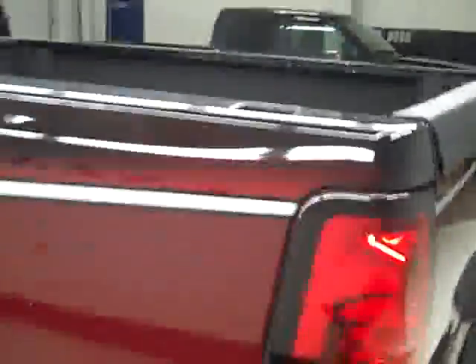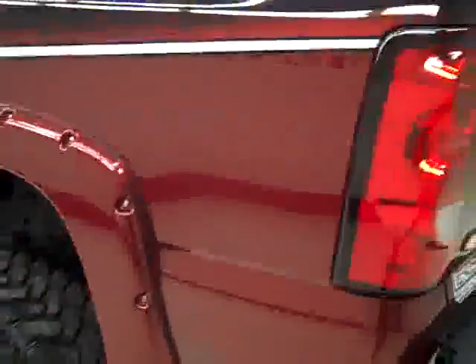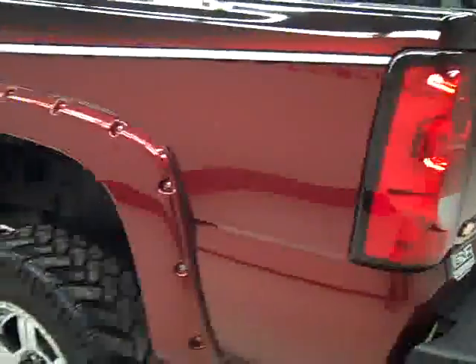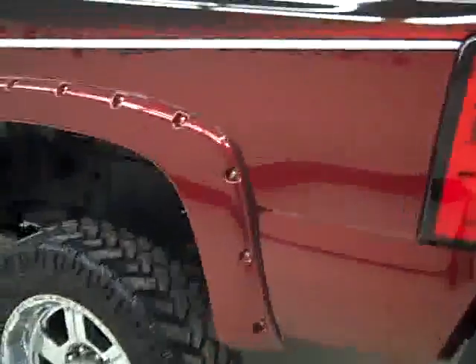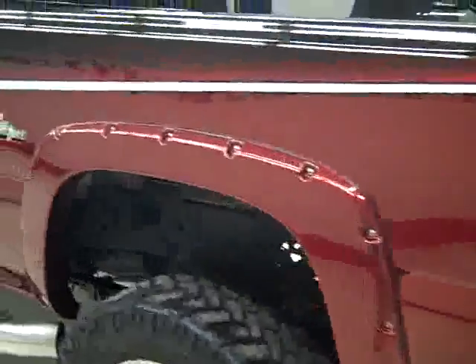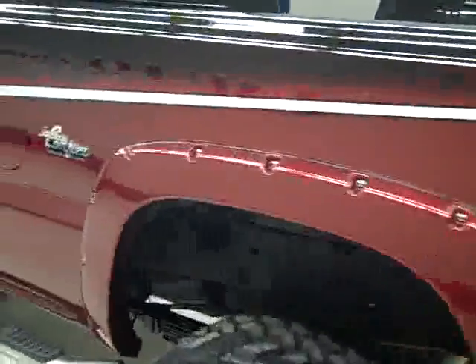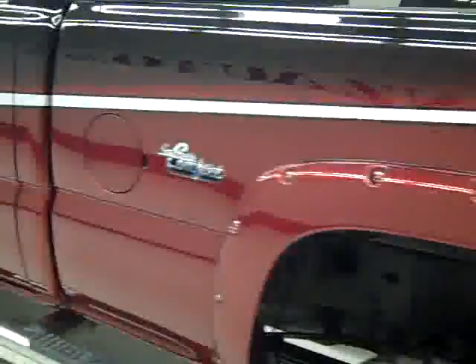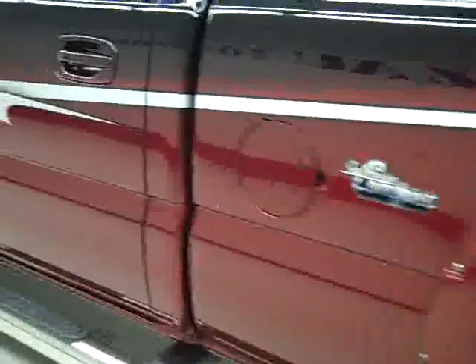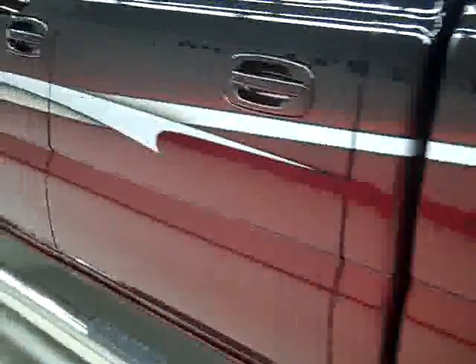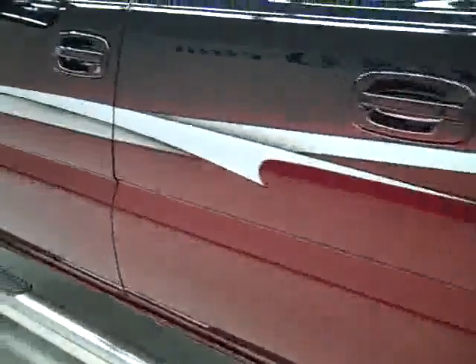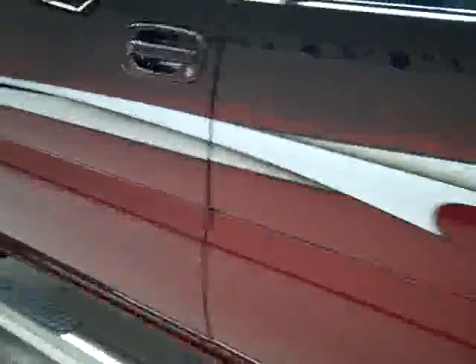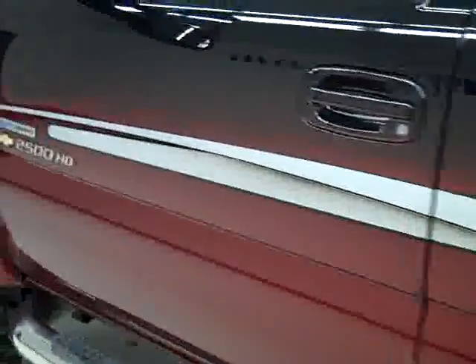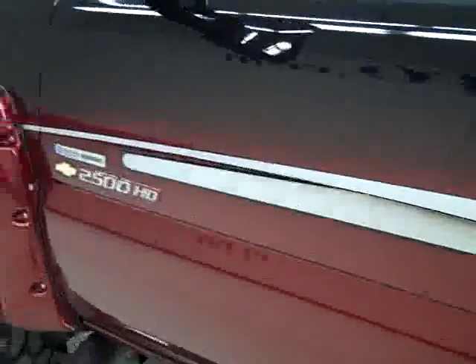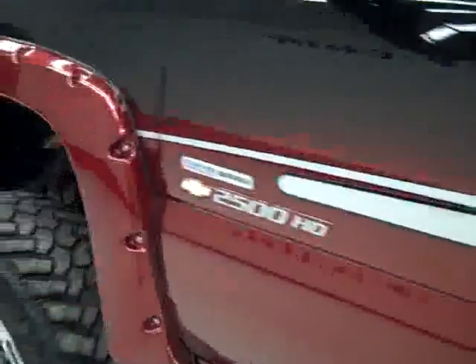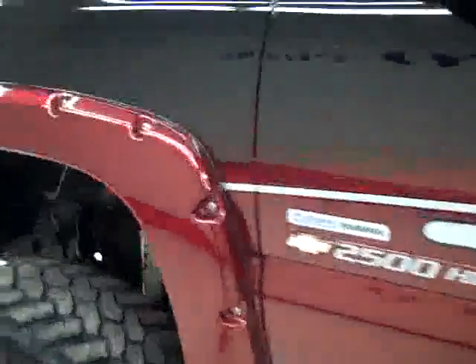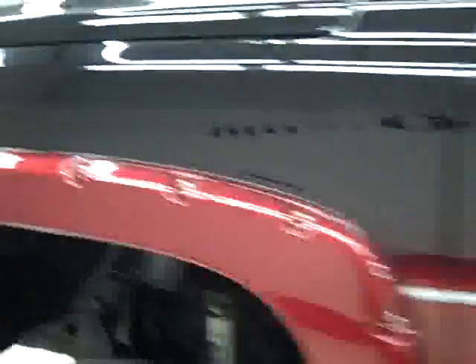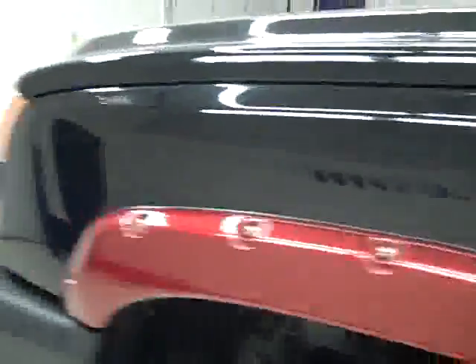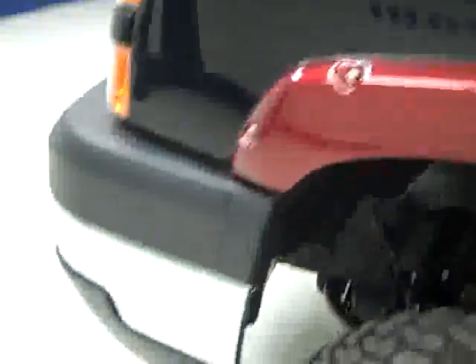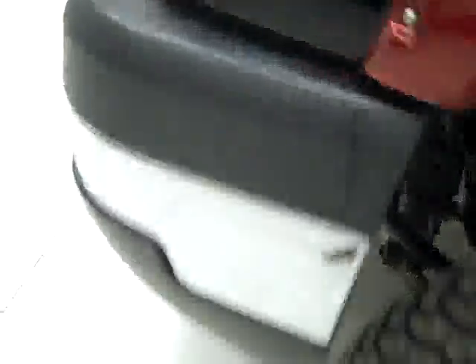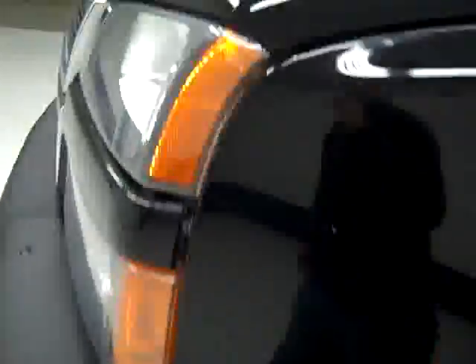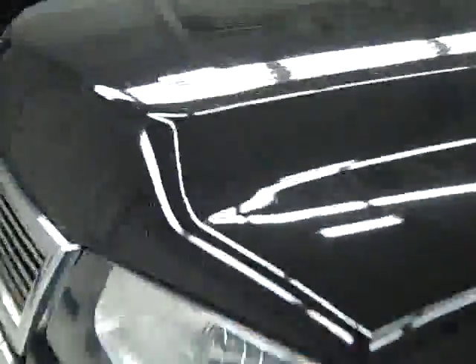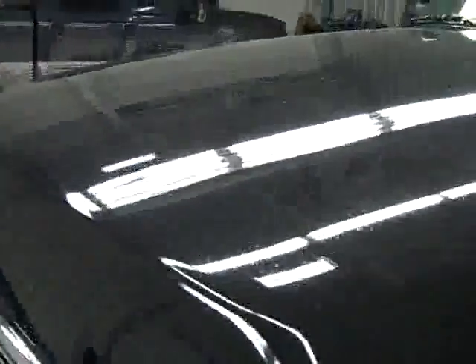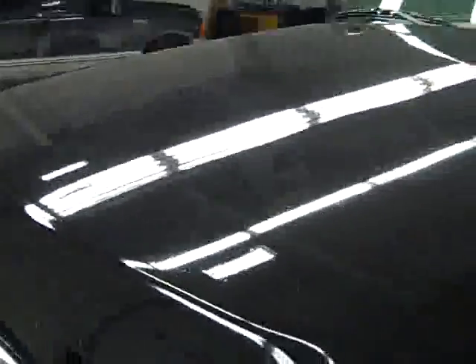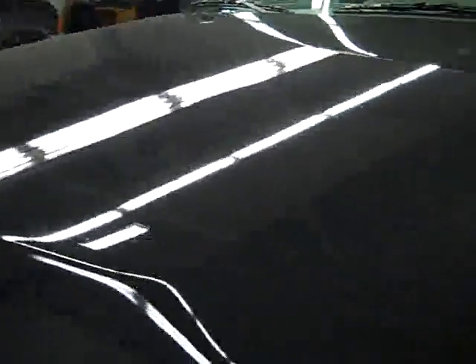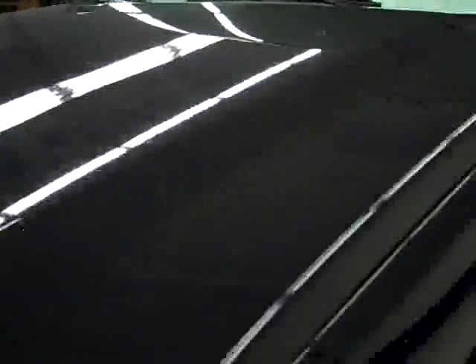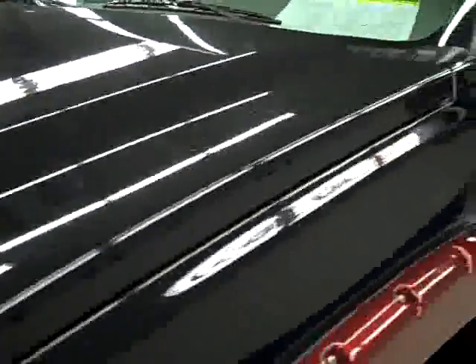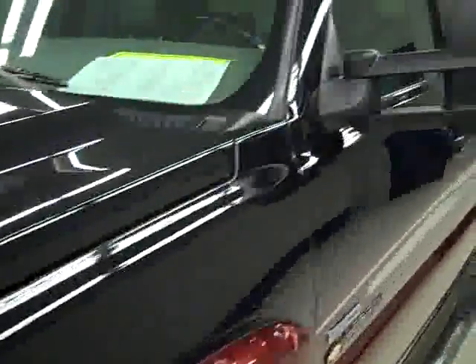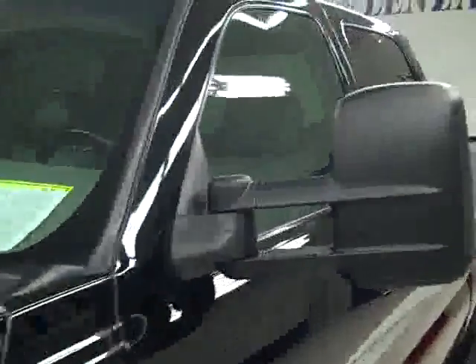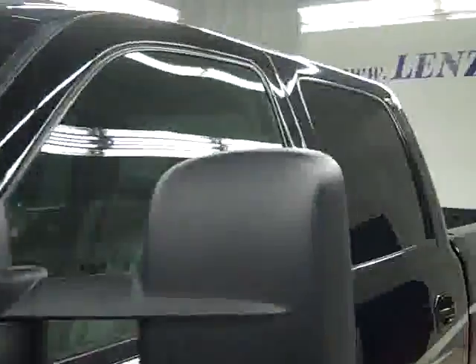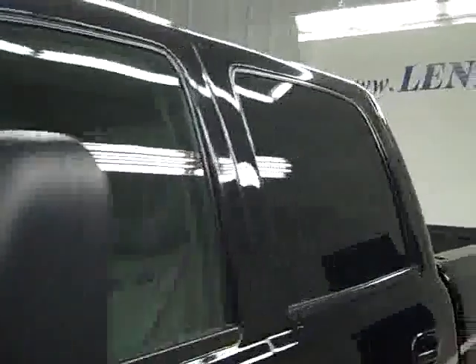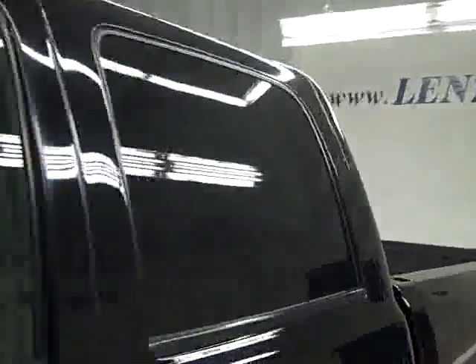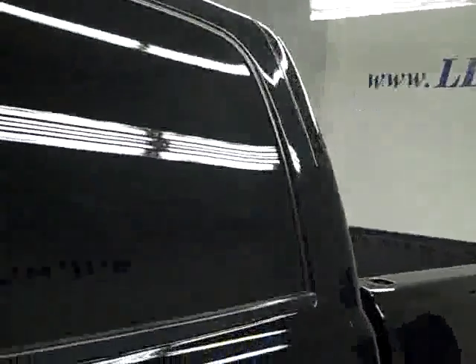Down this side, again nice clean shiny paint. Not seeing any dents, dings, or scratches over here either. Very sharp looking truck — paint job is really cool. Hood is nice and clean too. Body is in excellent shape.